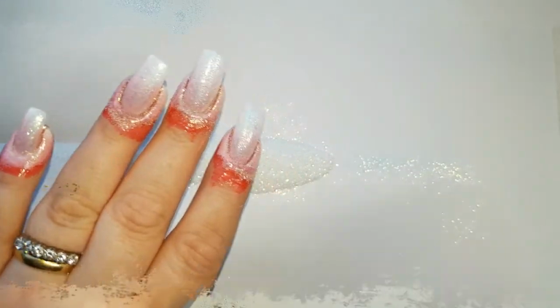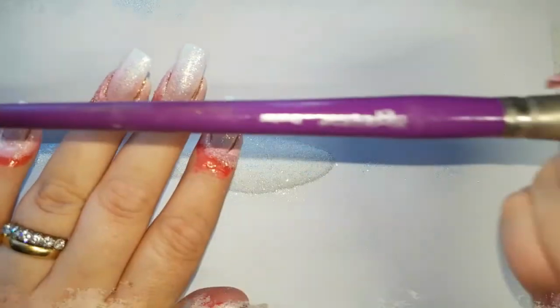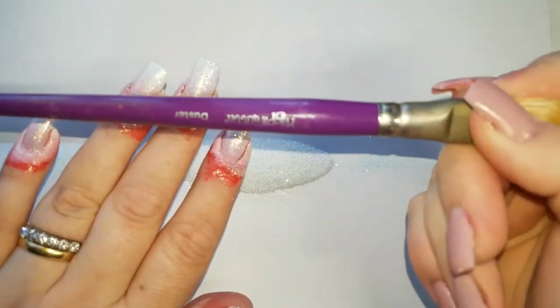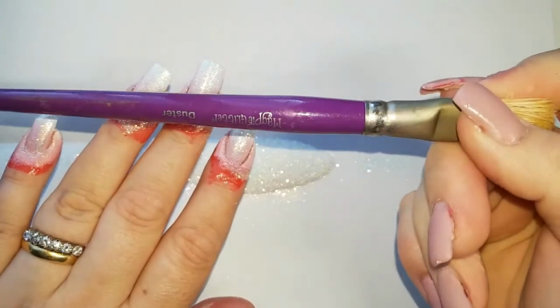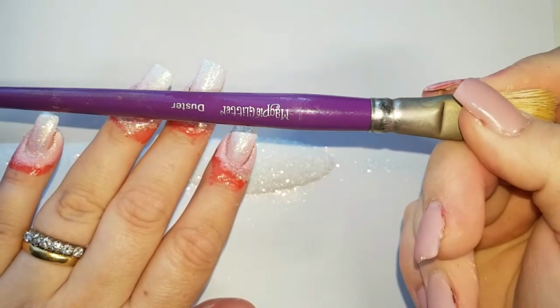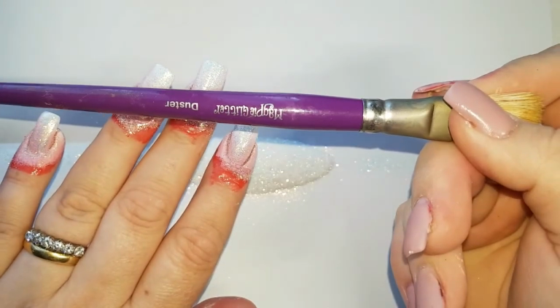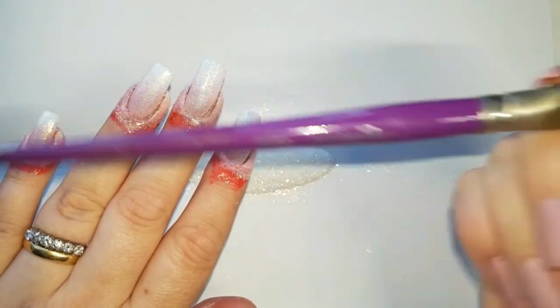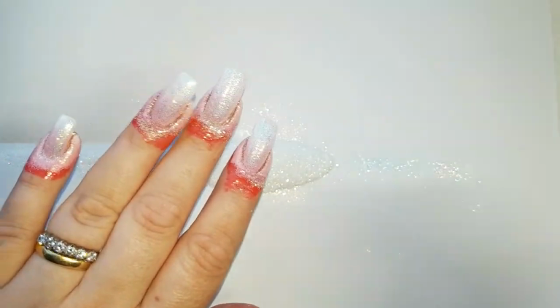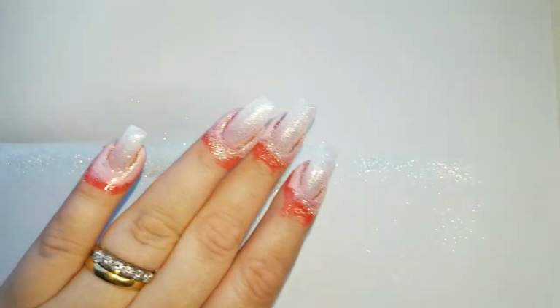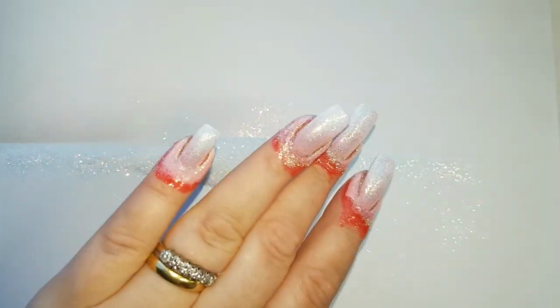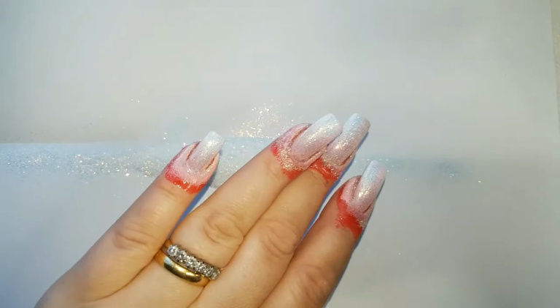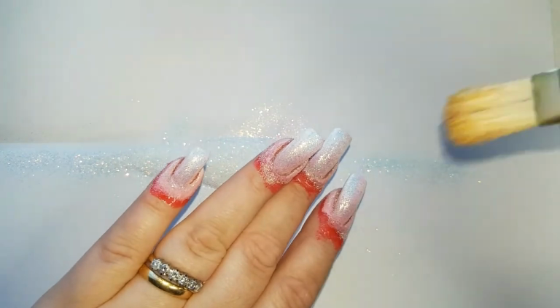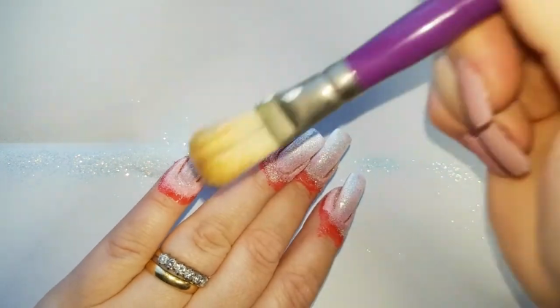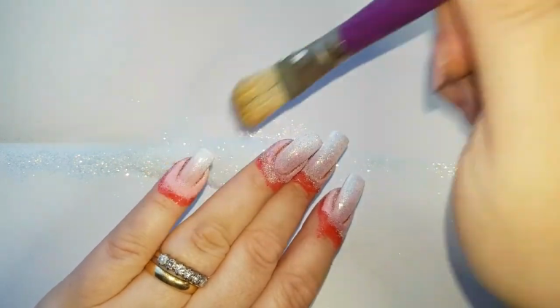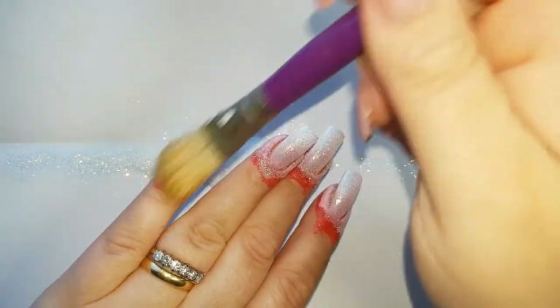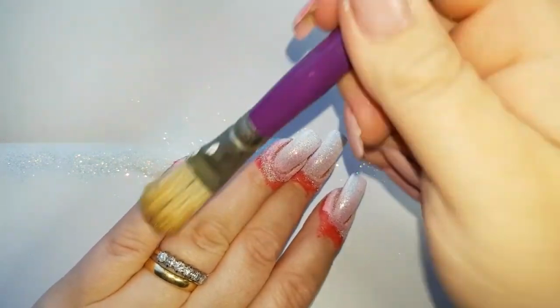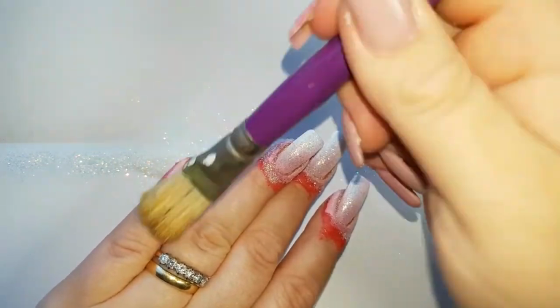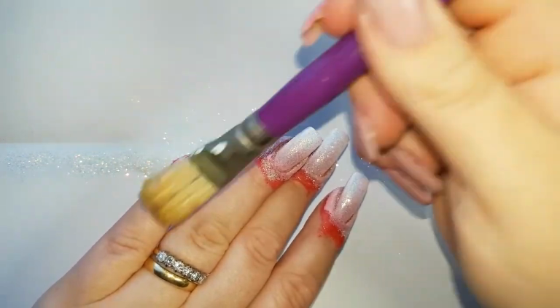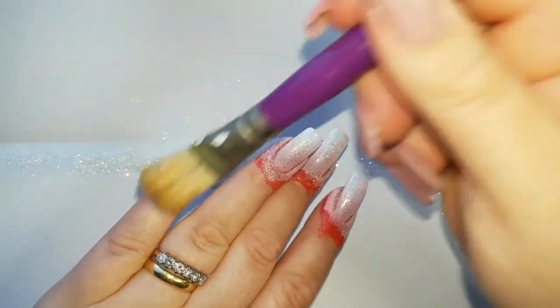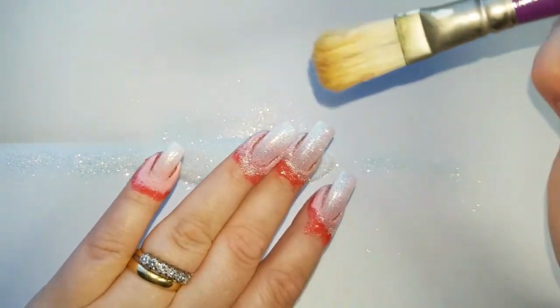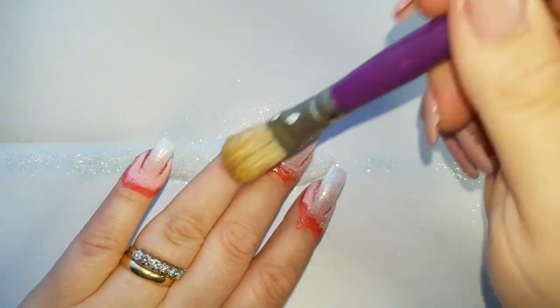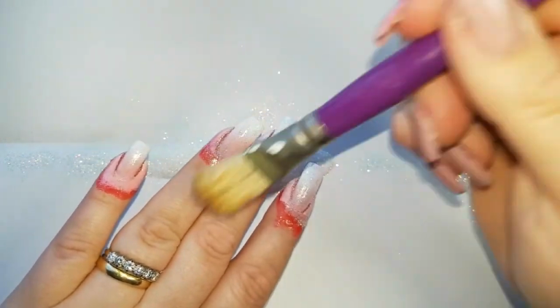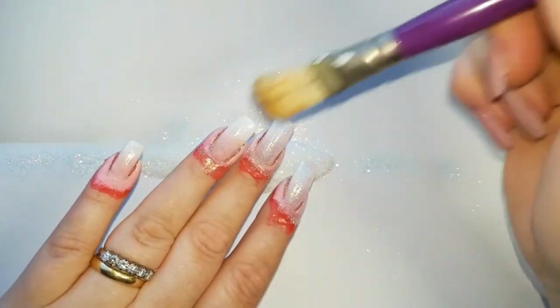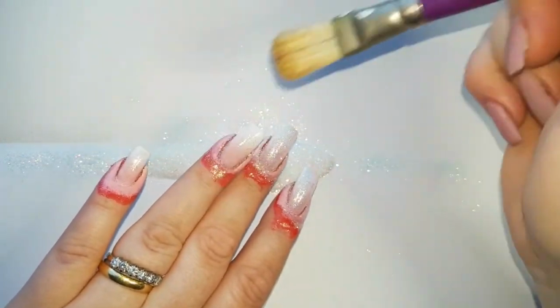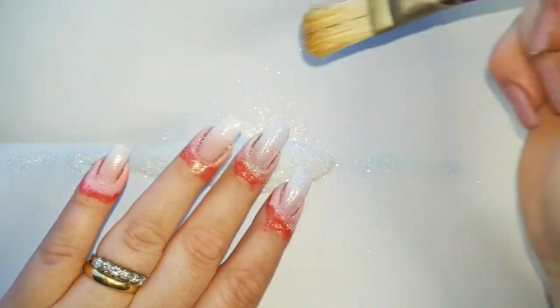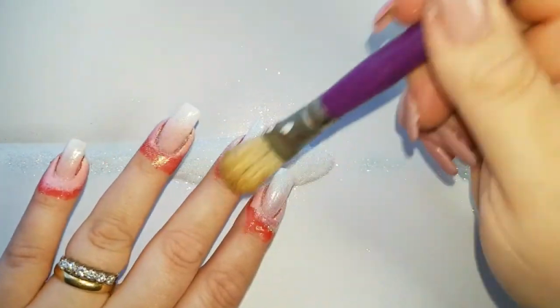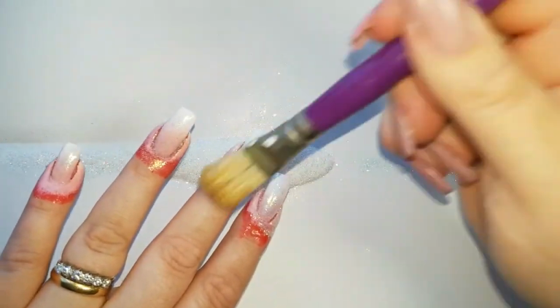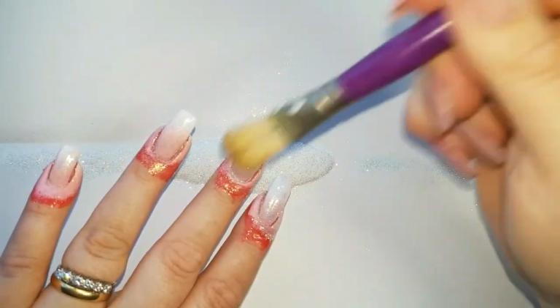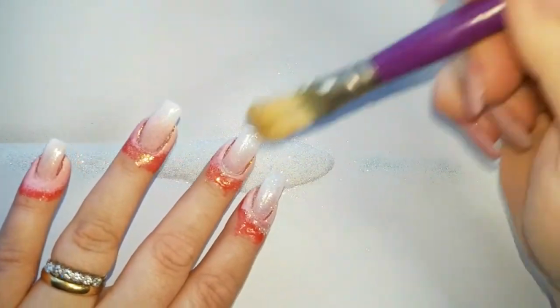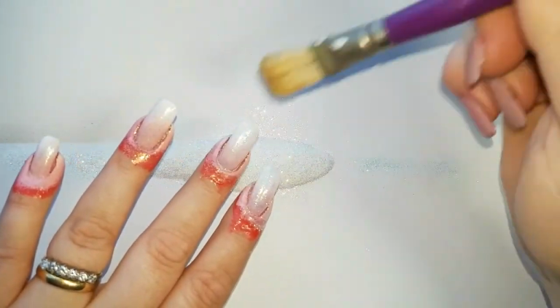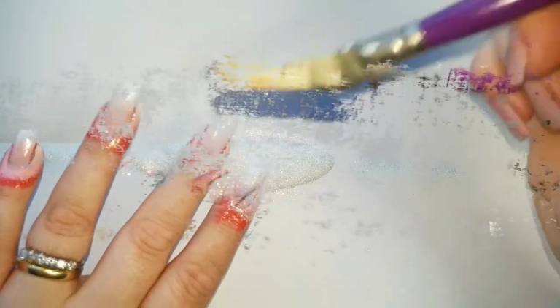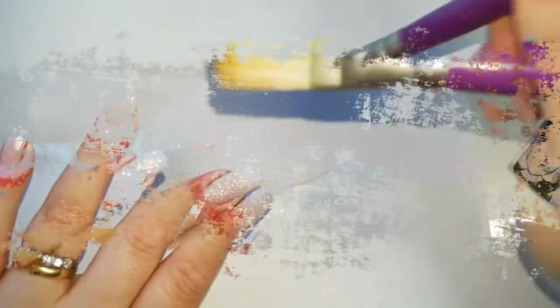Using Magpie's own duster brush, I'm just going to vigorously rub using quite a bit of pressure to burnish that glitter into the nail.